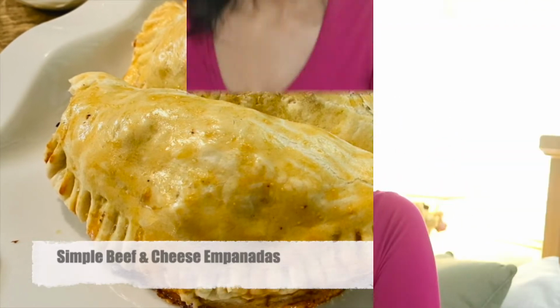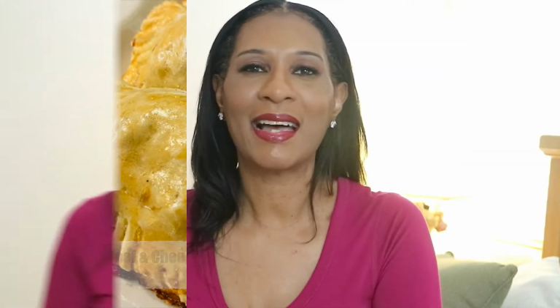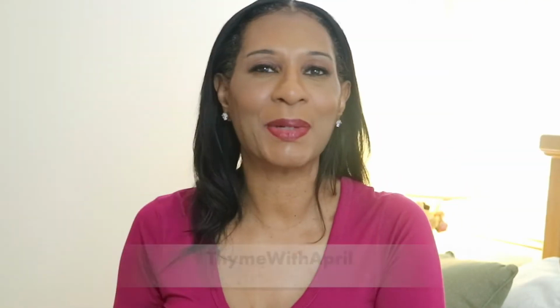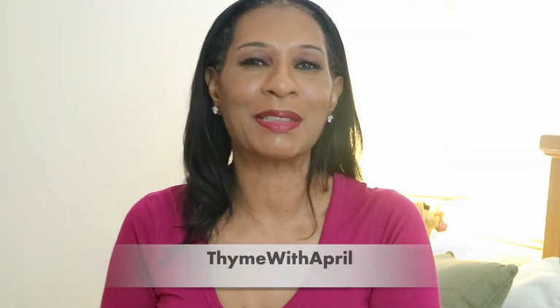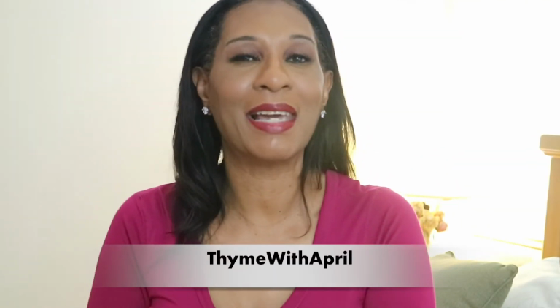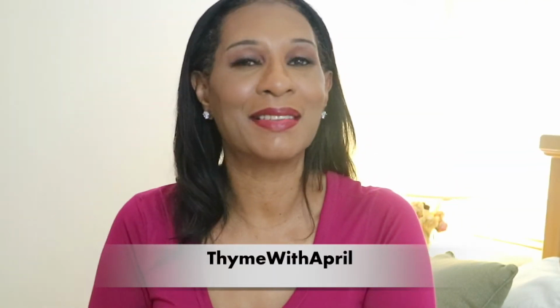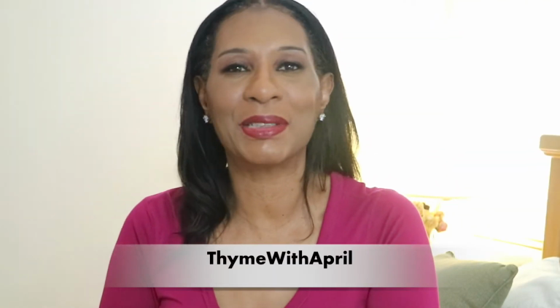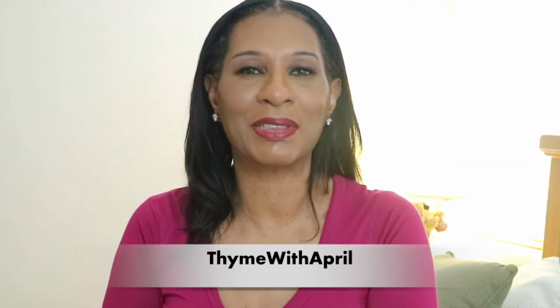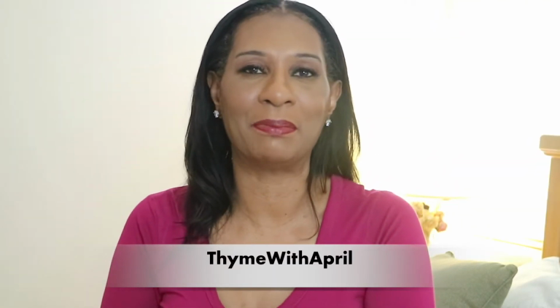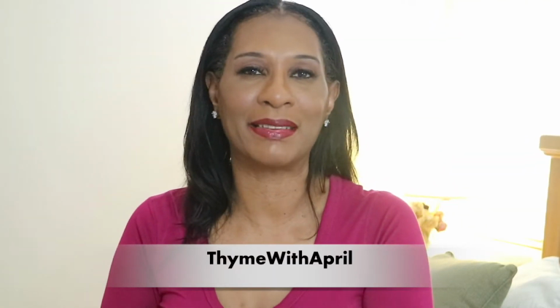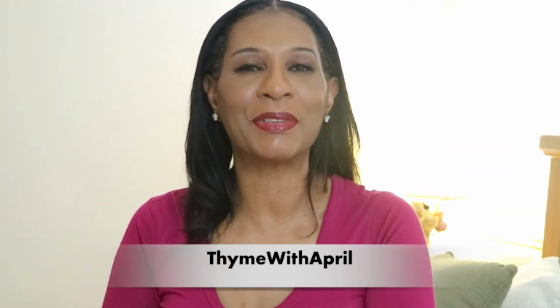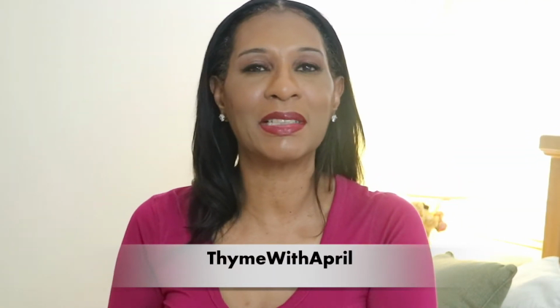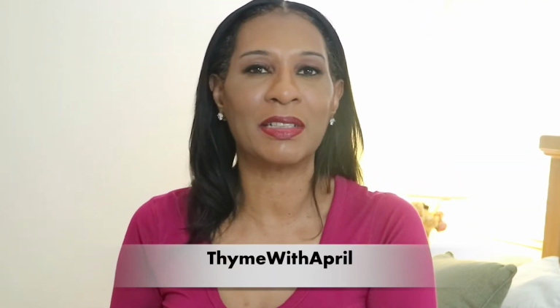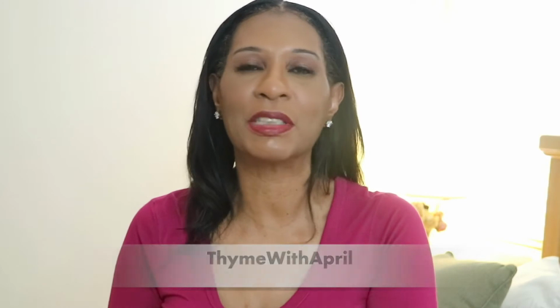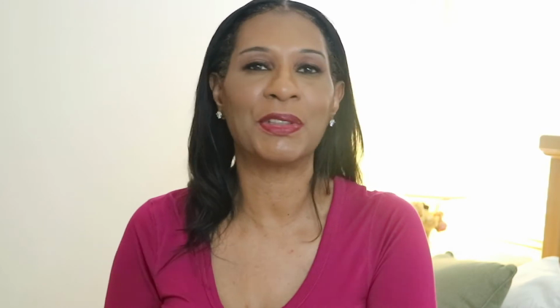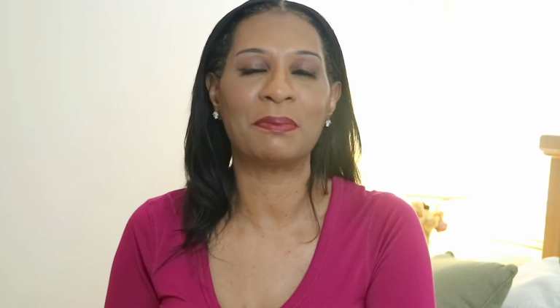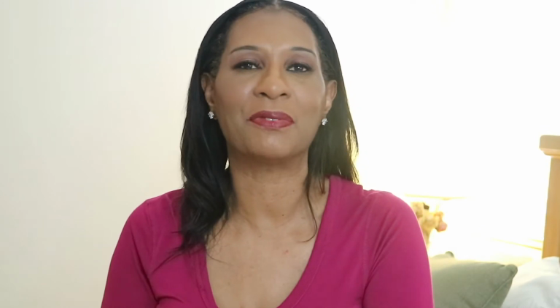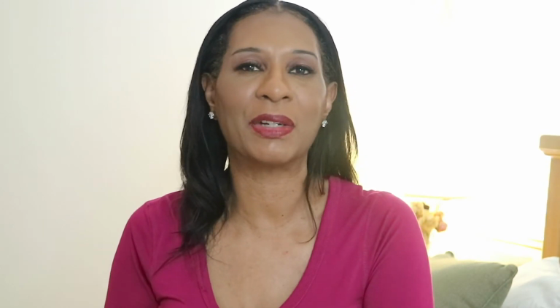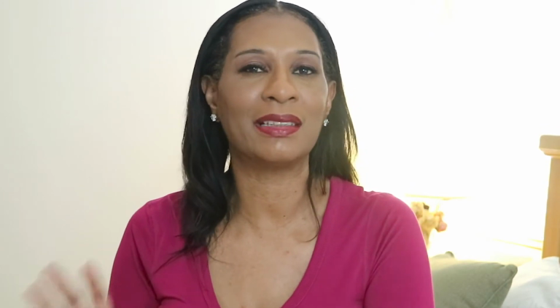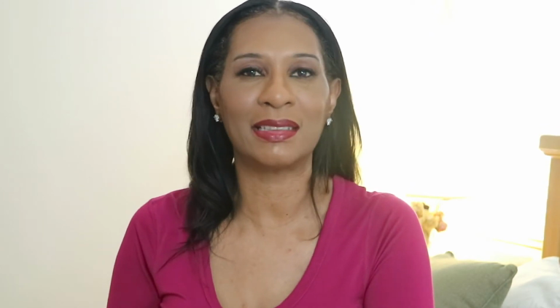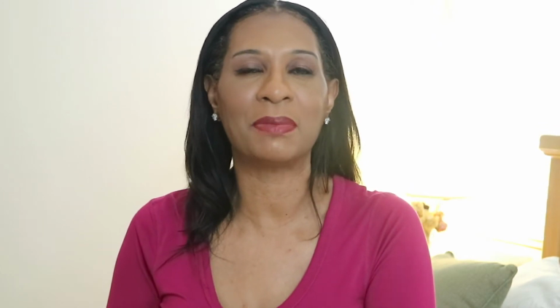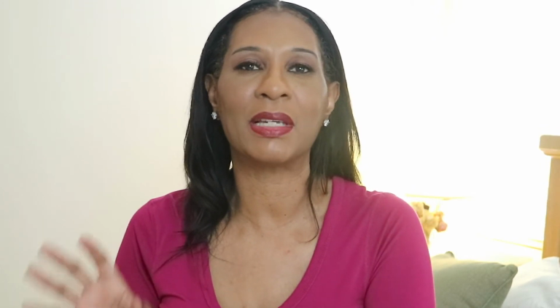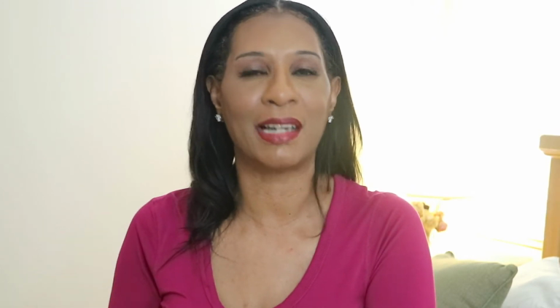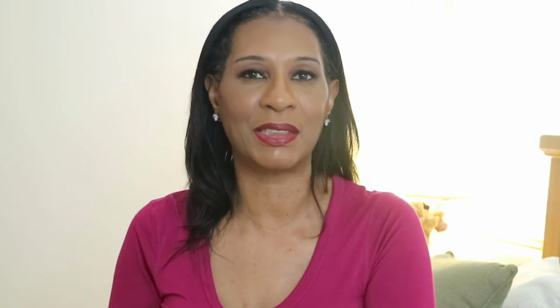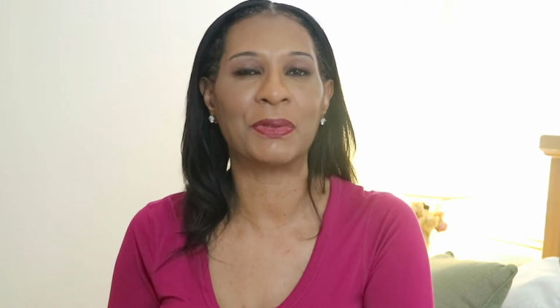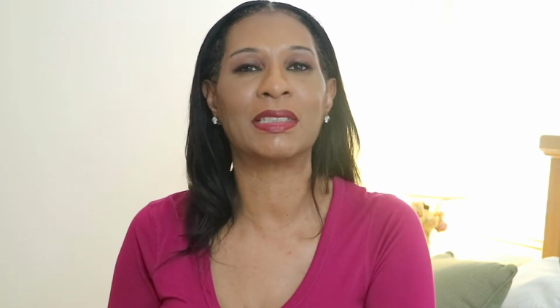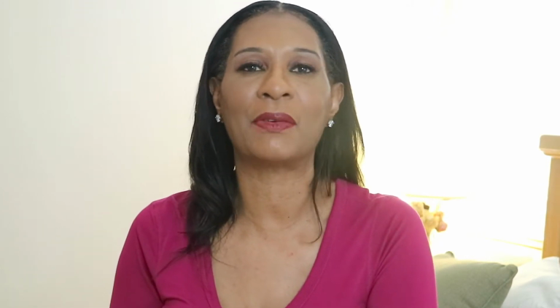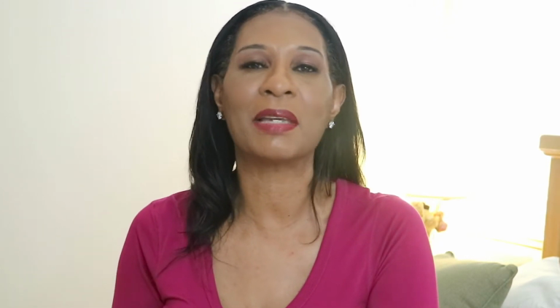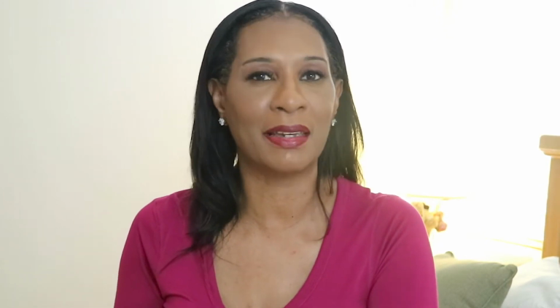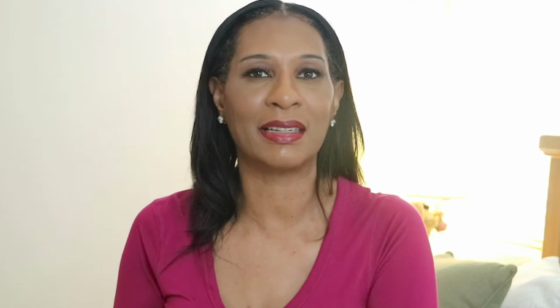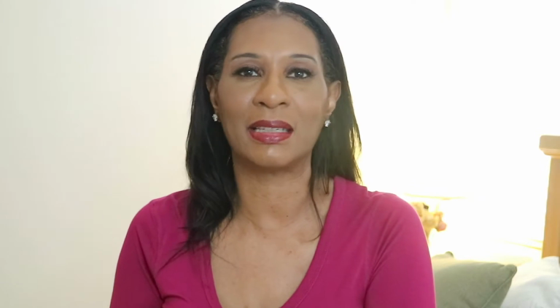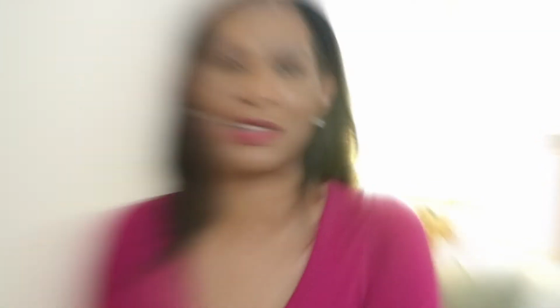Hey guys, welcome back to my channel! Thank you so much for stopping by. For today's video, I'm going to show you how to make a very quick and easy beef empanadas. If you want to see how I make mine, then keep watching.